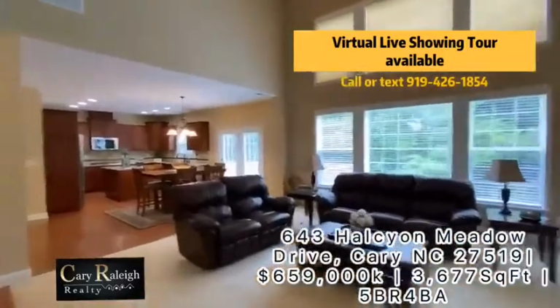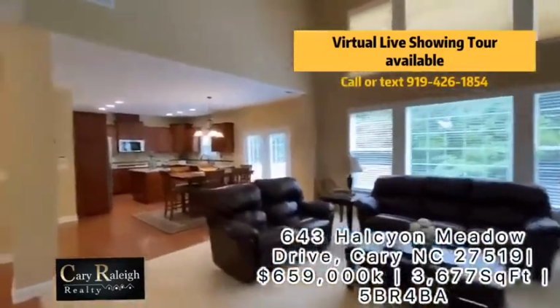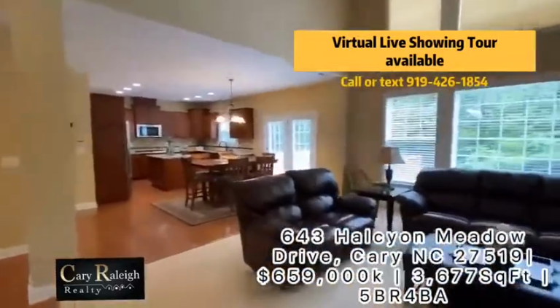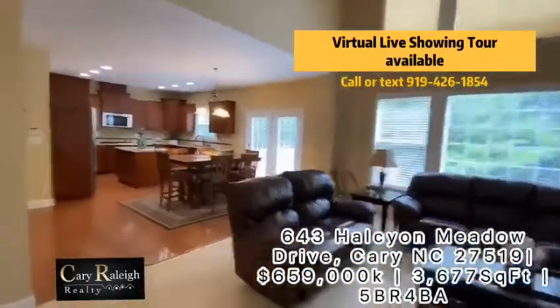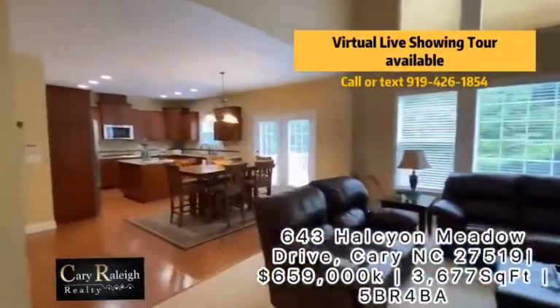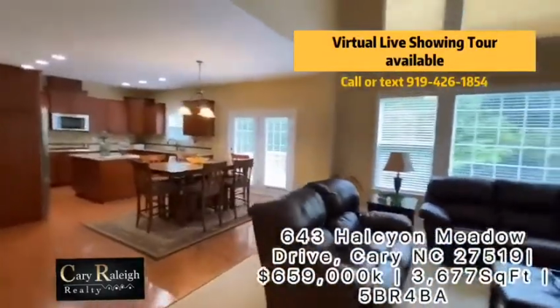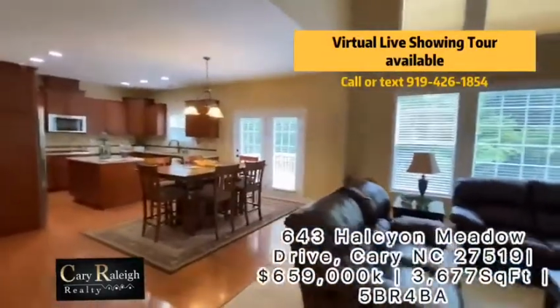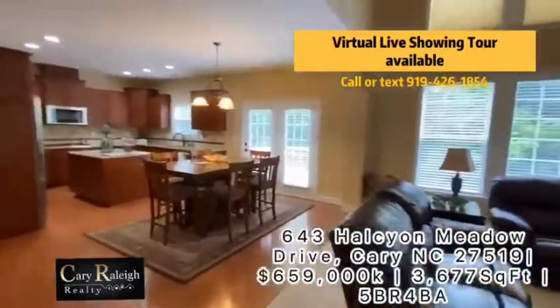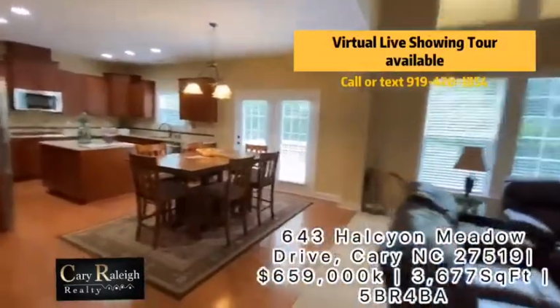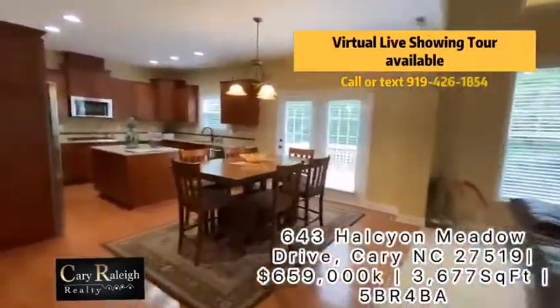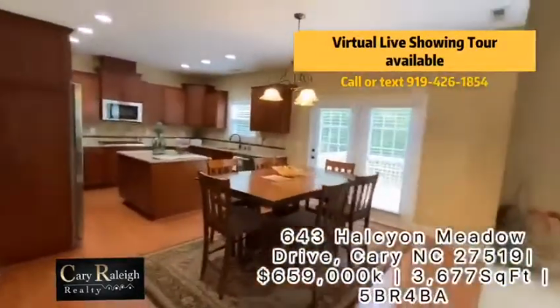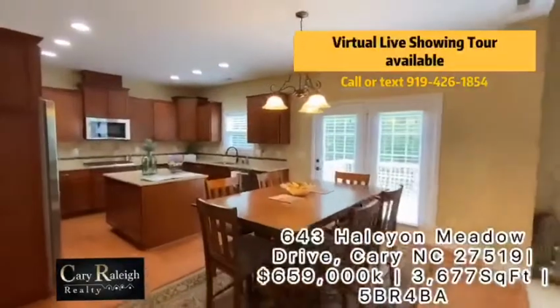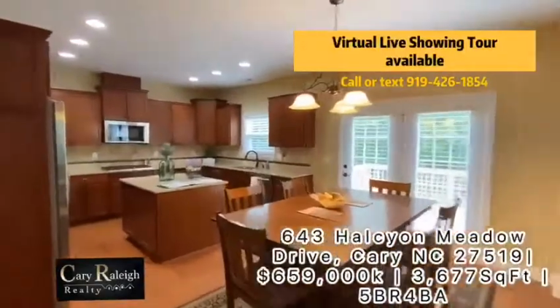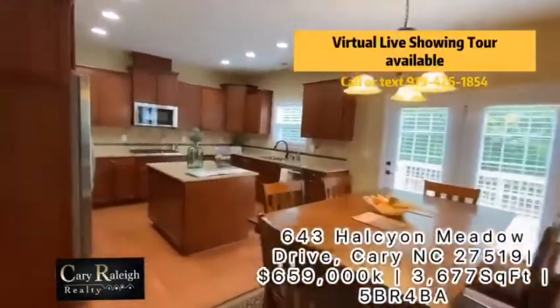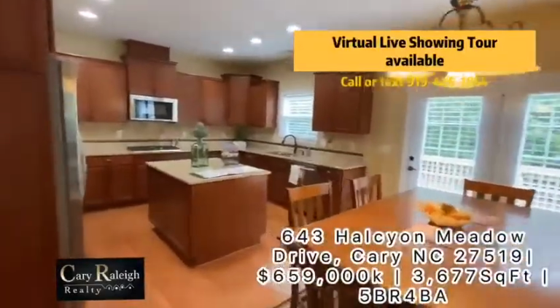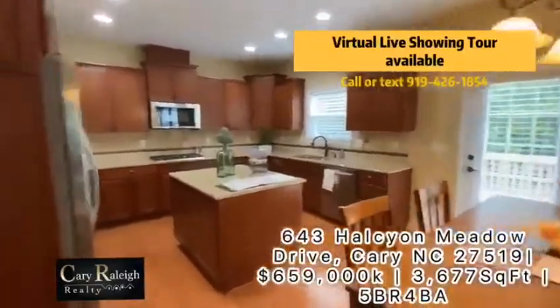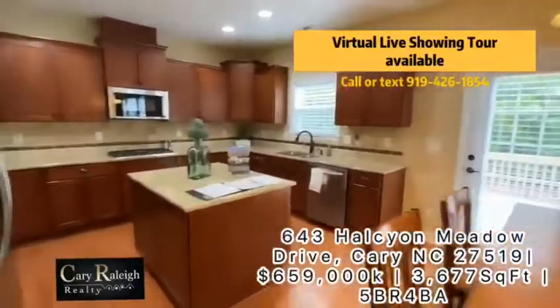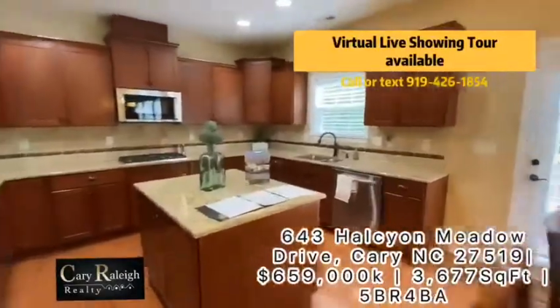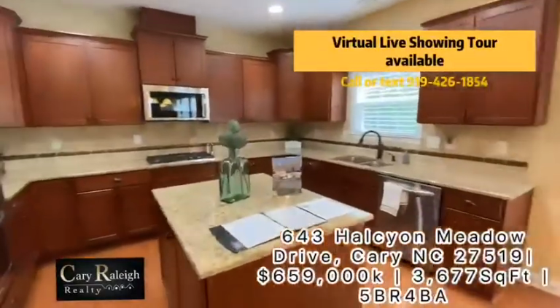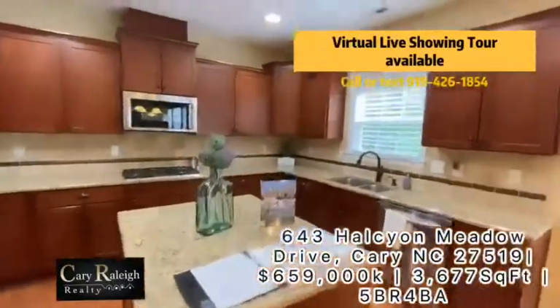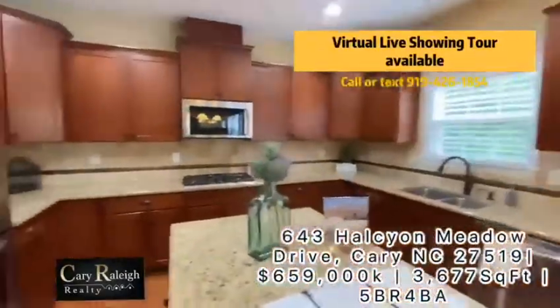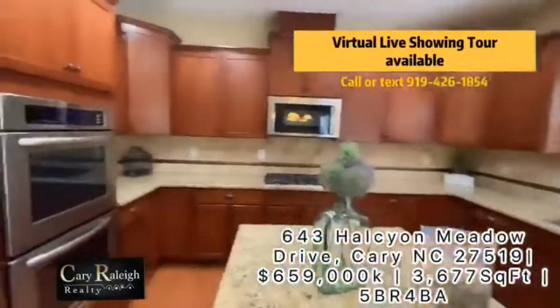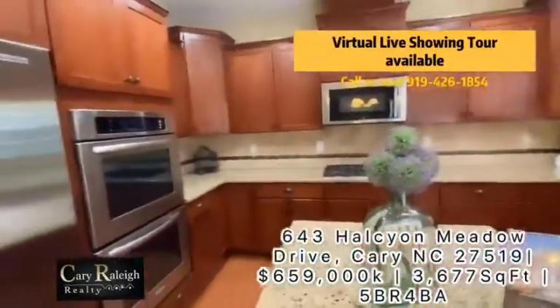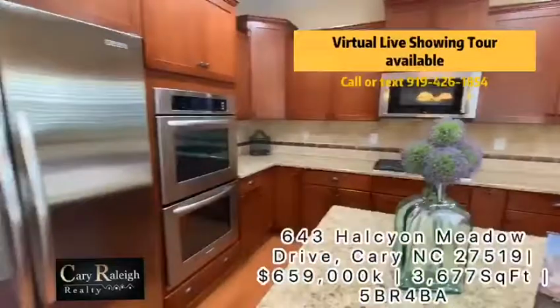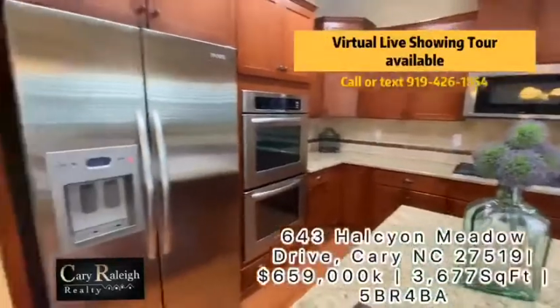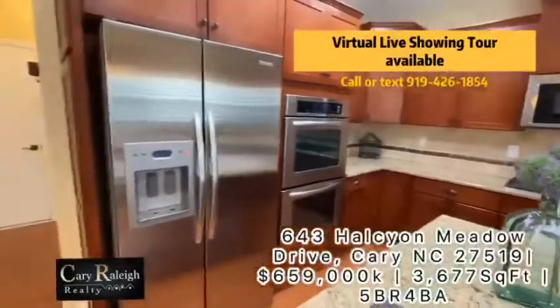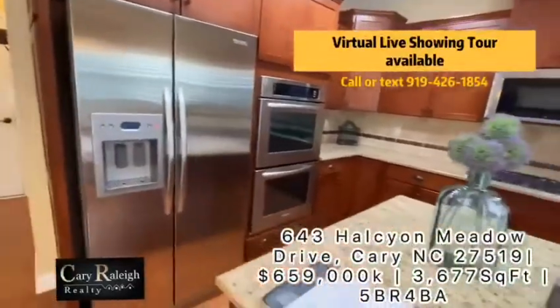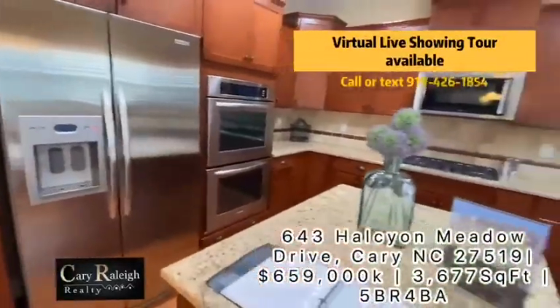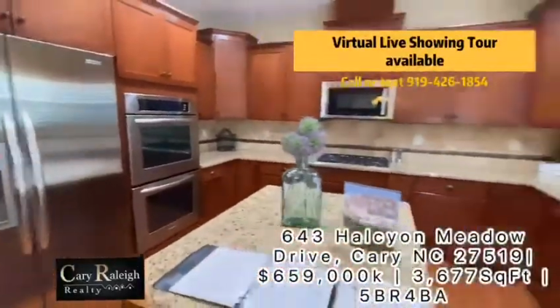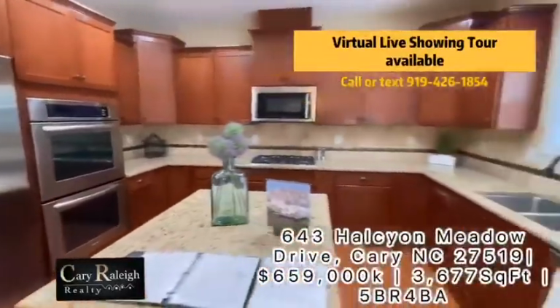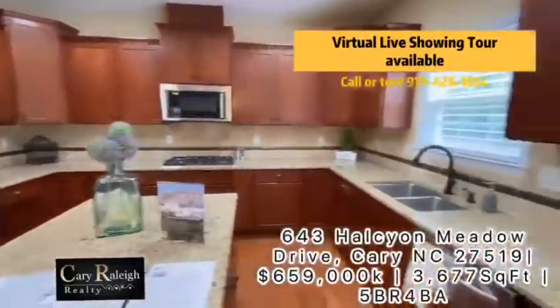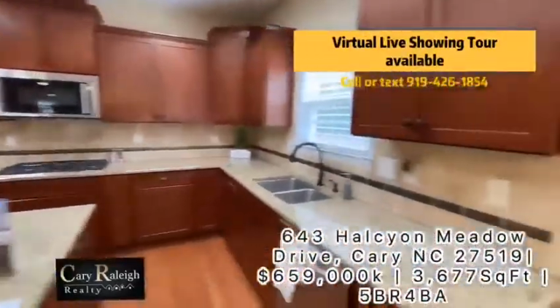You can see the kitchen open to the family room with the gas cooktop and the microwave vent out, built-in oven. Nice open kitchen.